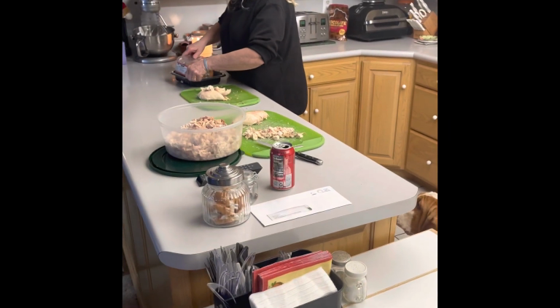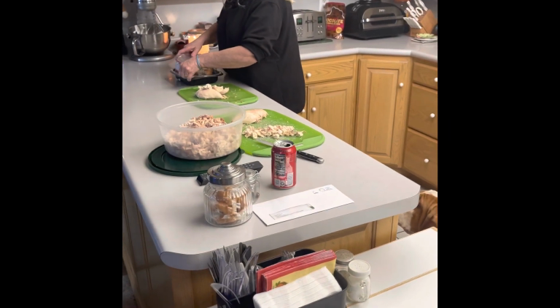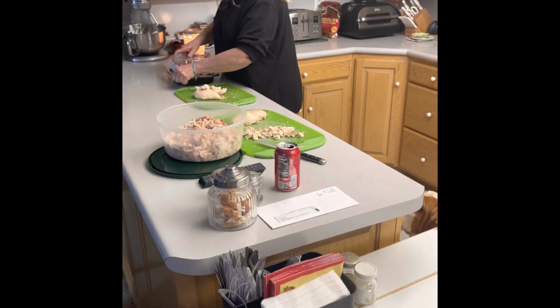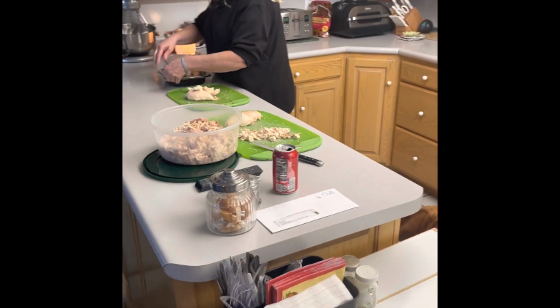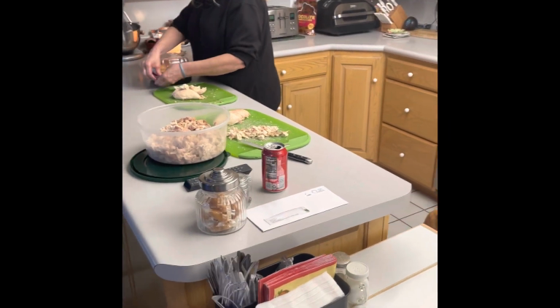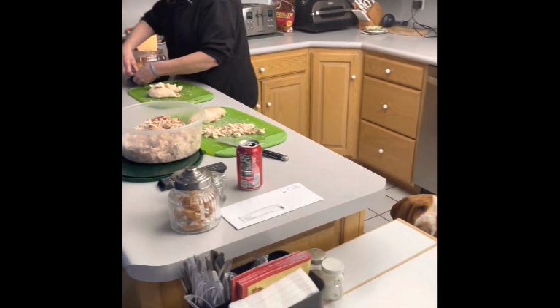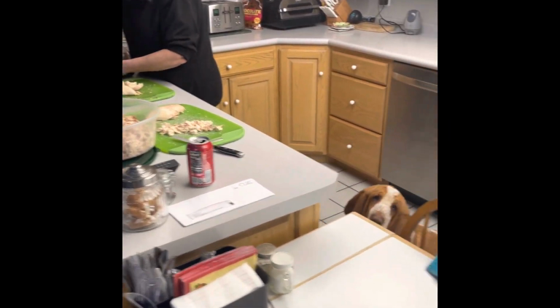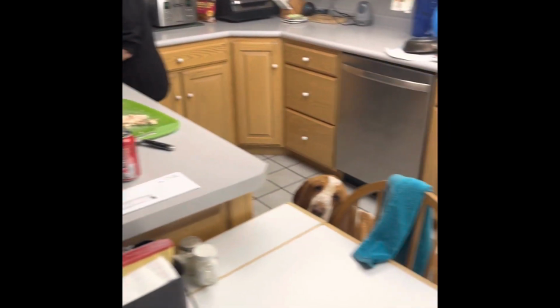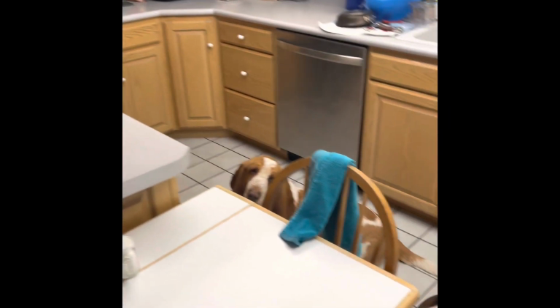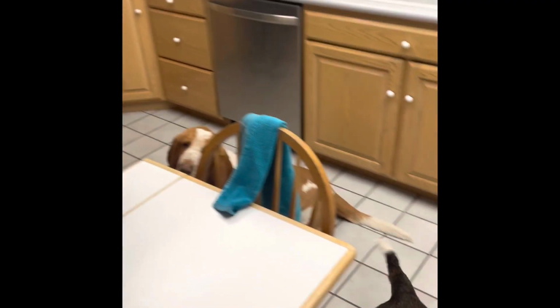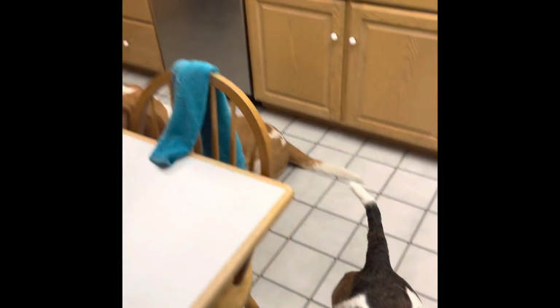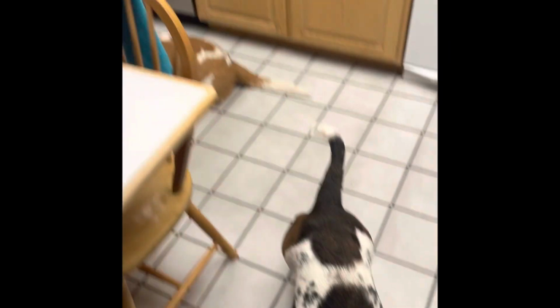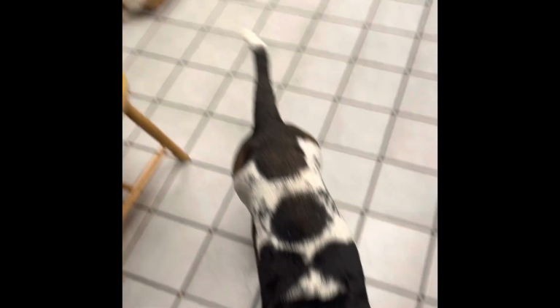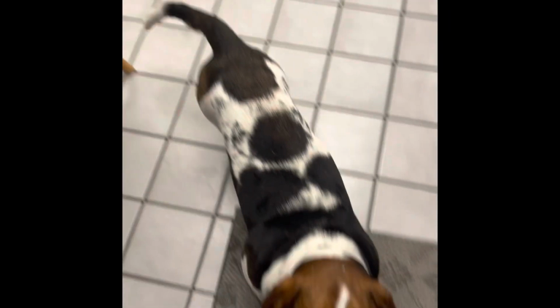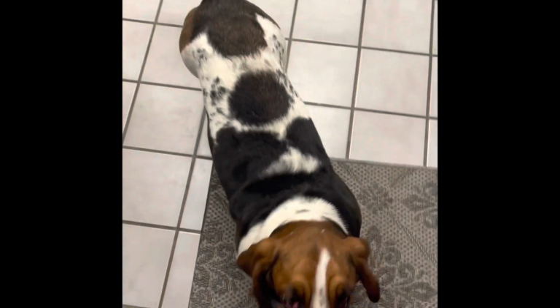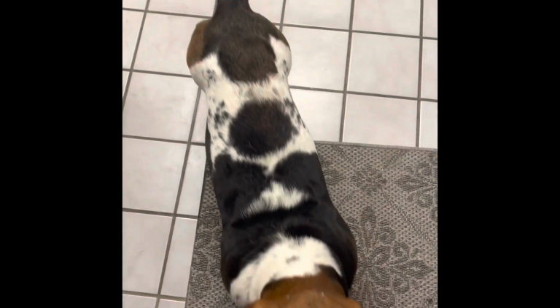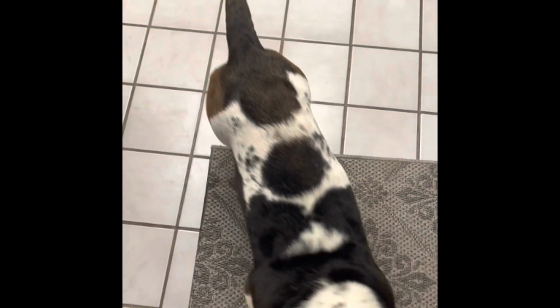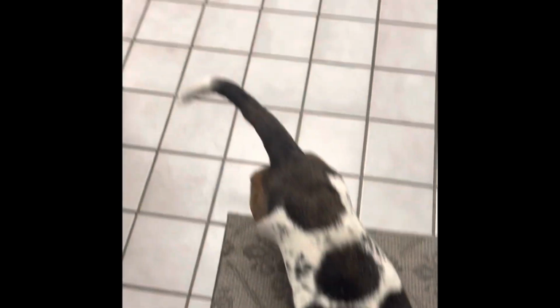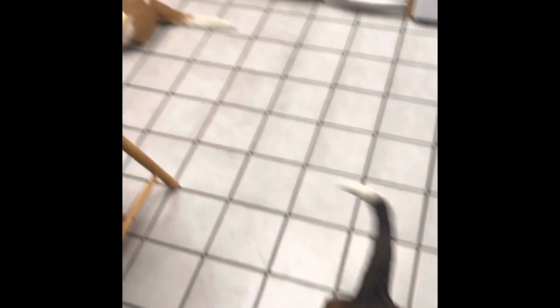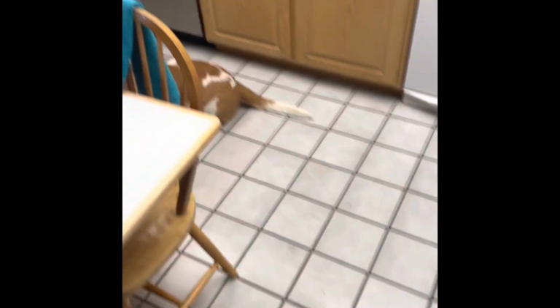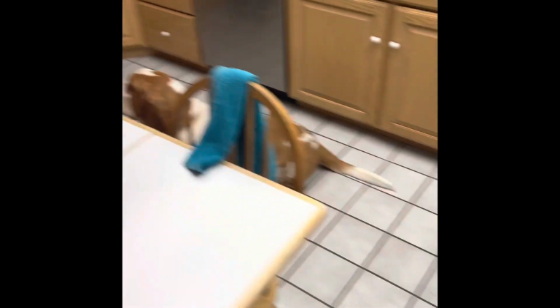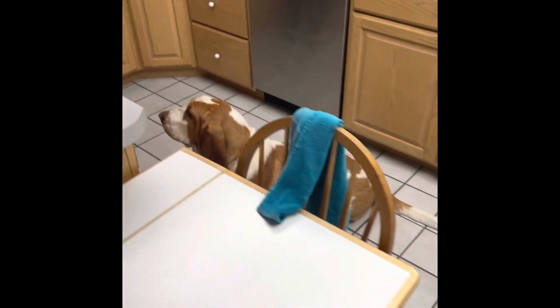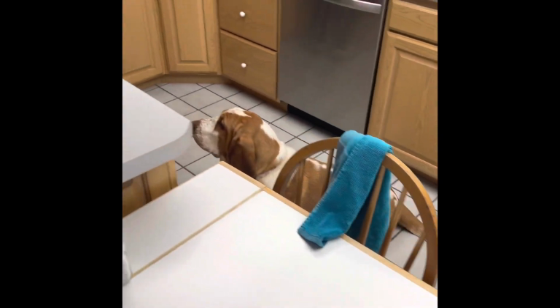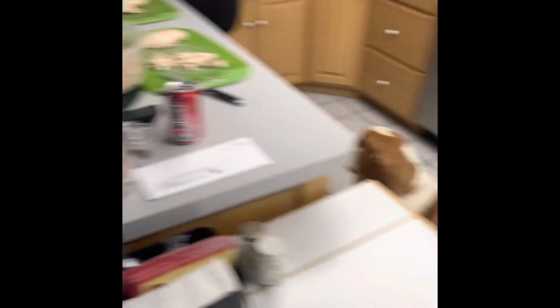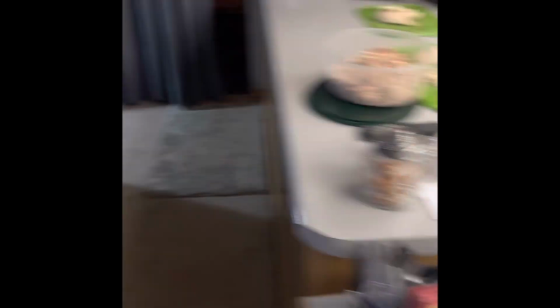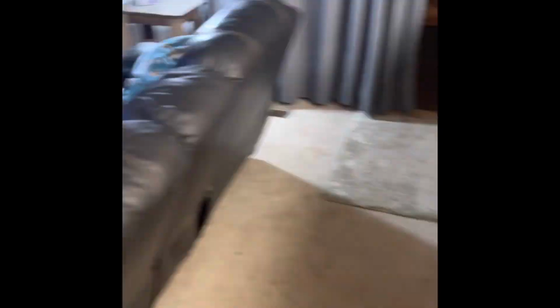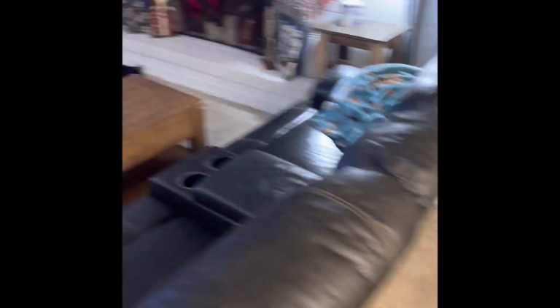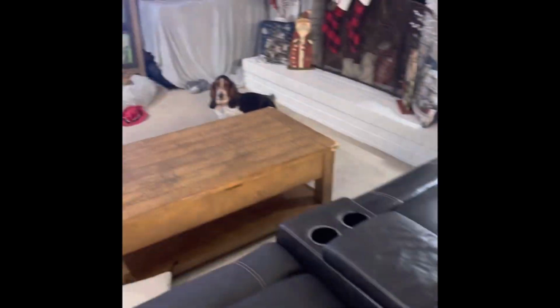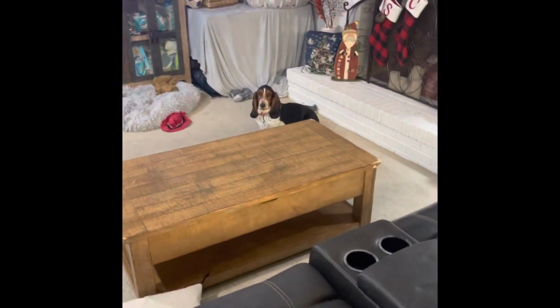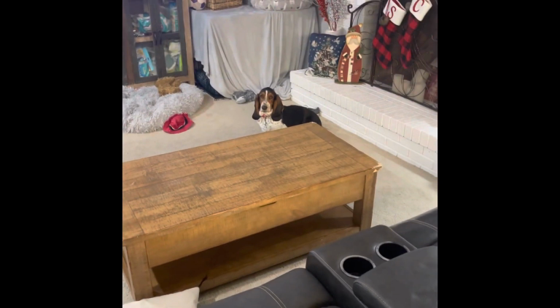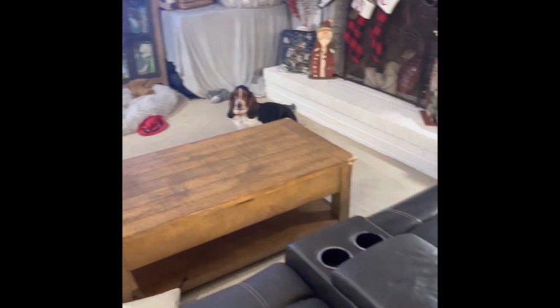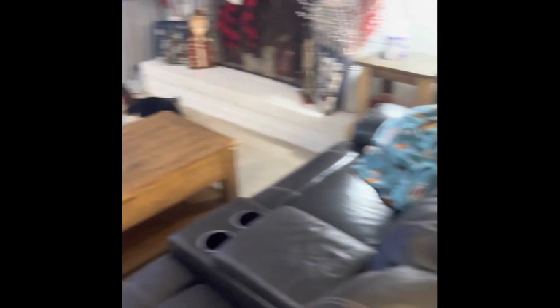Hello everyone, this is Bailey's Basset Hounds, and as you can see we have a couple here with us: Annie Mae, Charlie, and Susie is right over there.